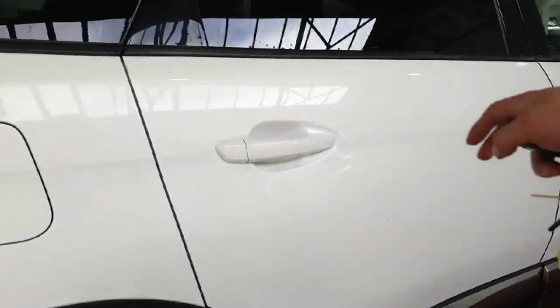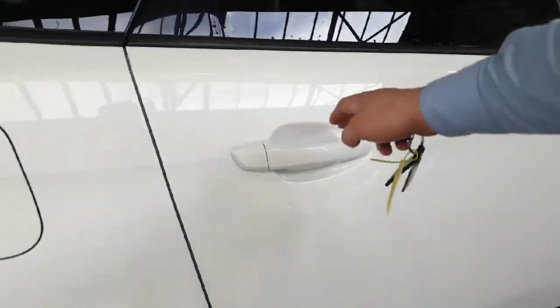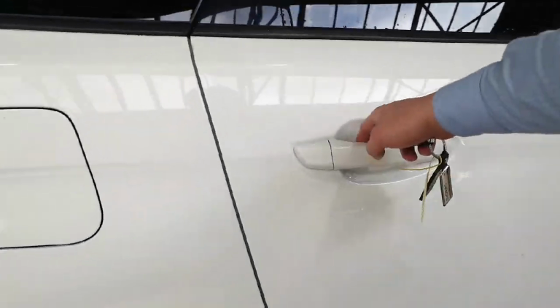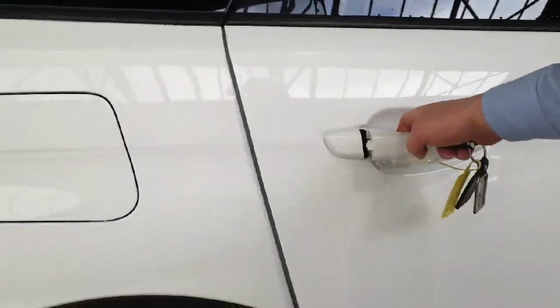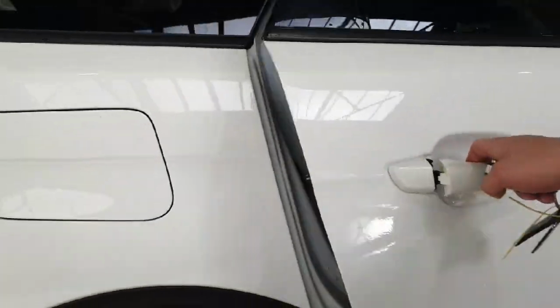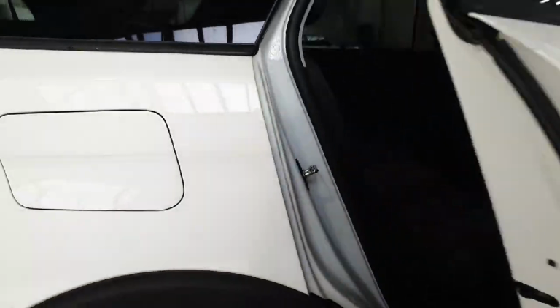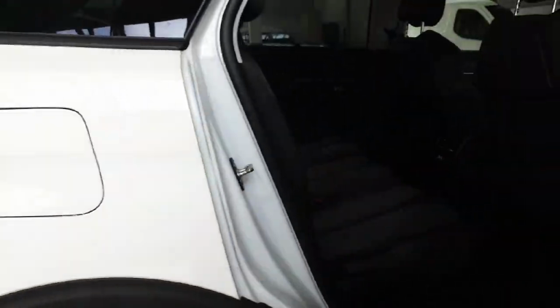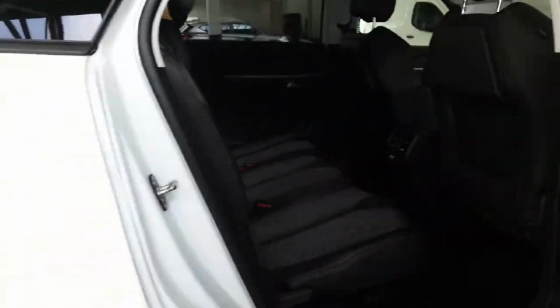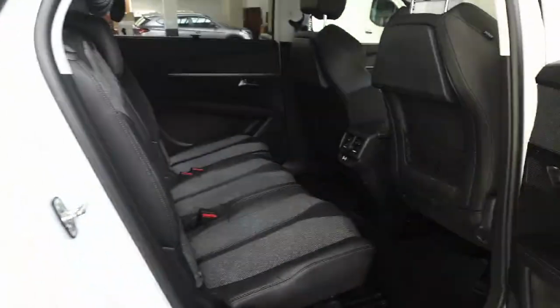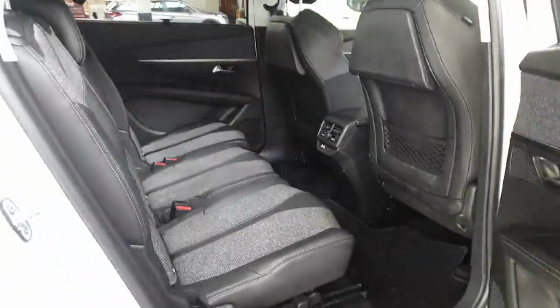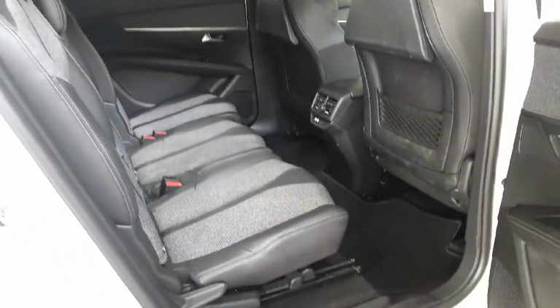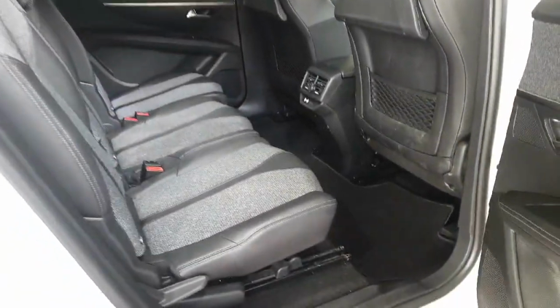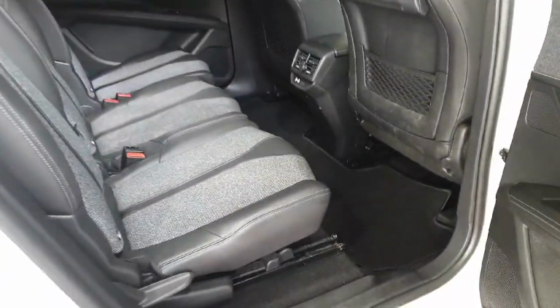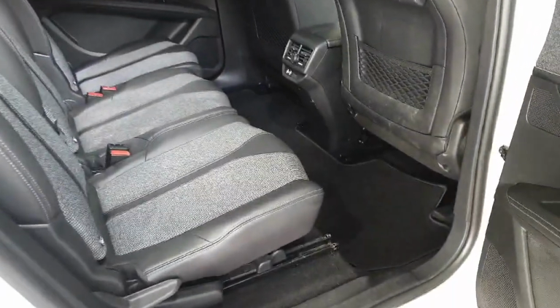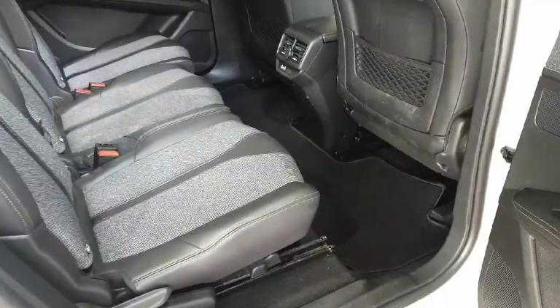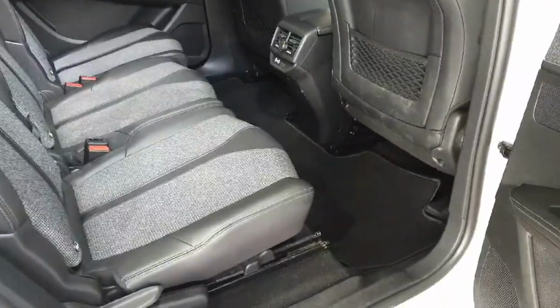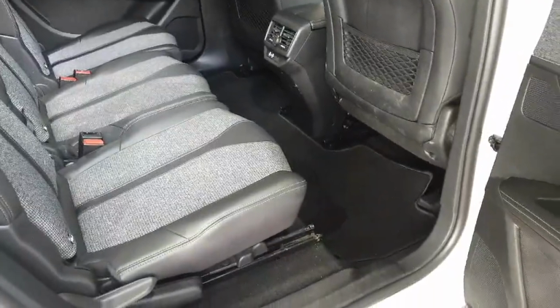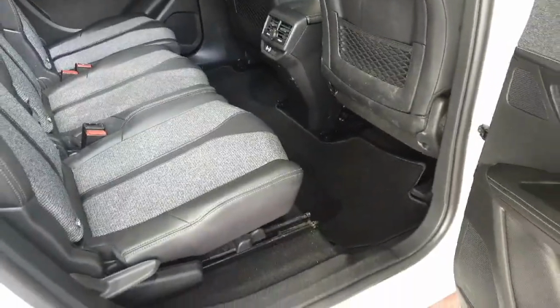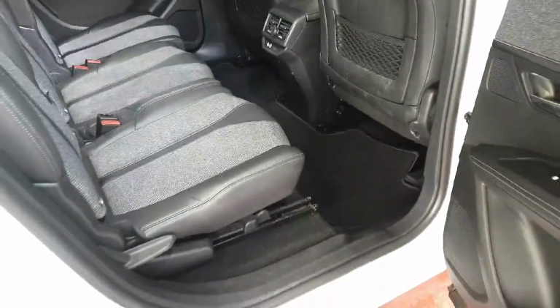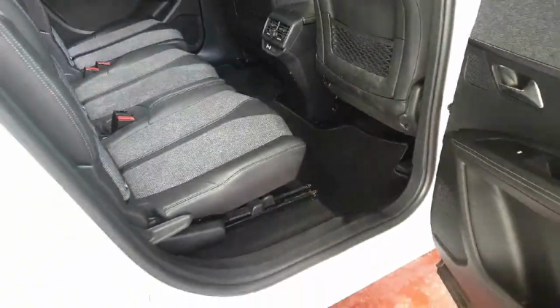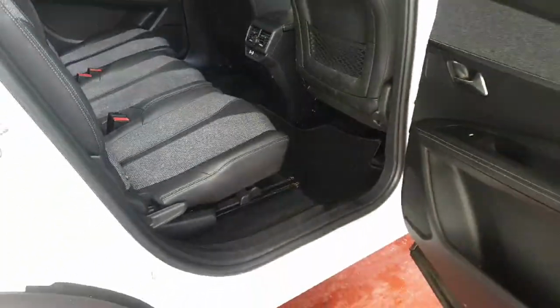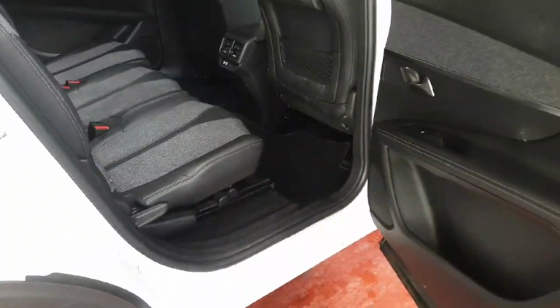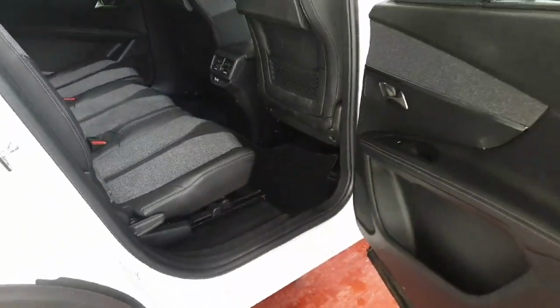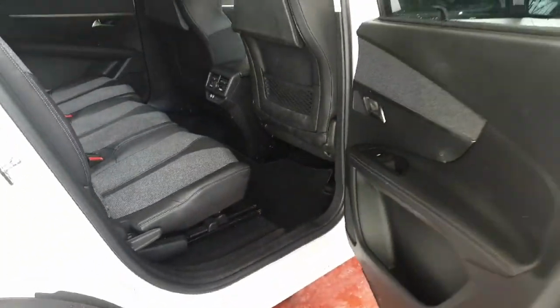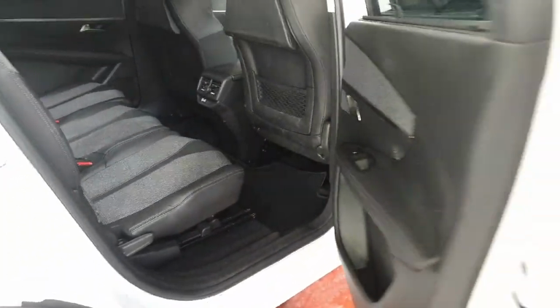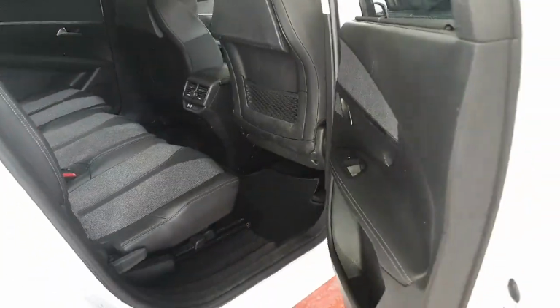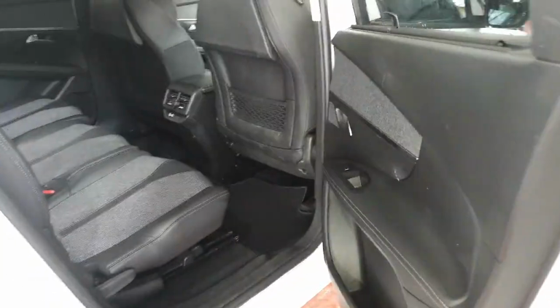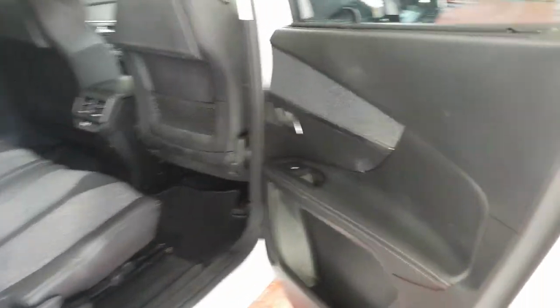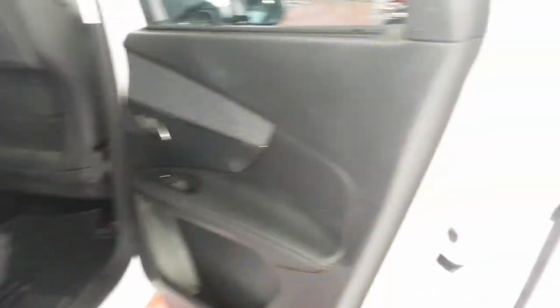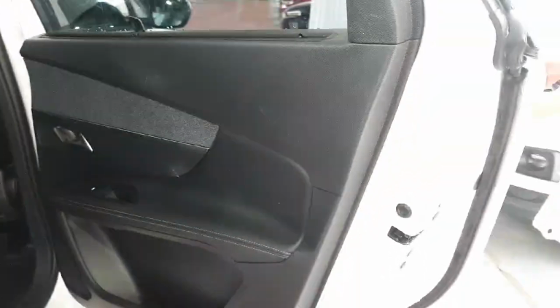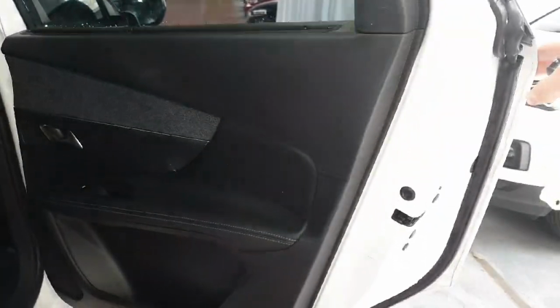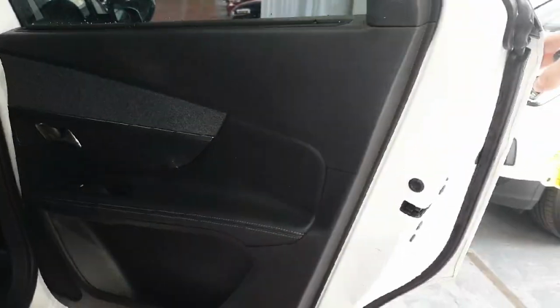Moving on to the interior — this car does have a lovely two-tone interior, half leather as you can see. It just looks absolutely lovely from the side there as well.